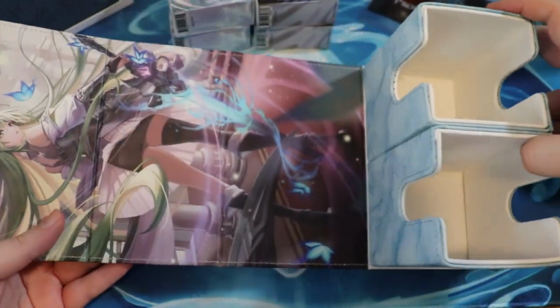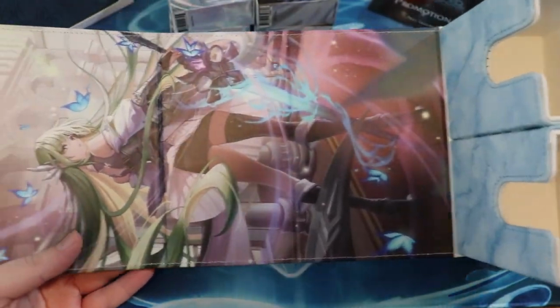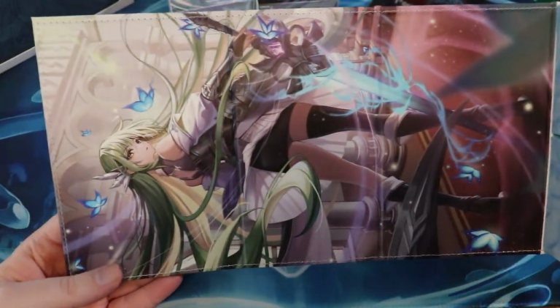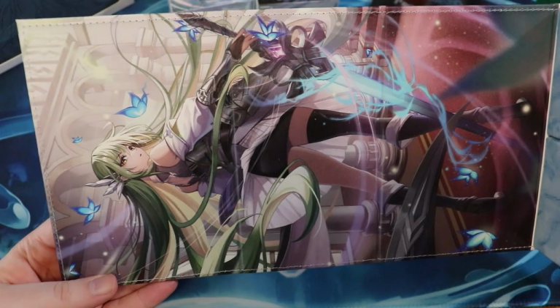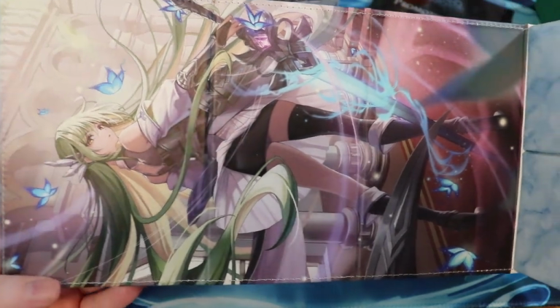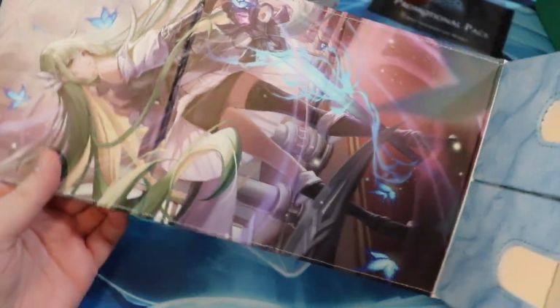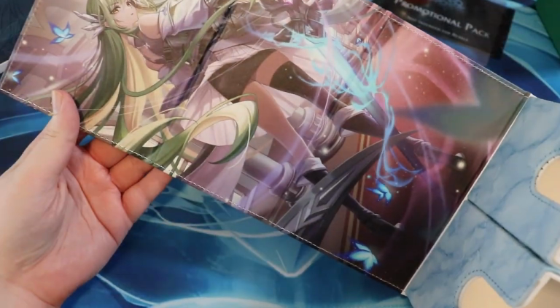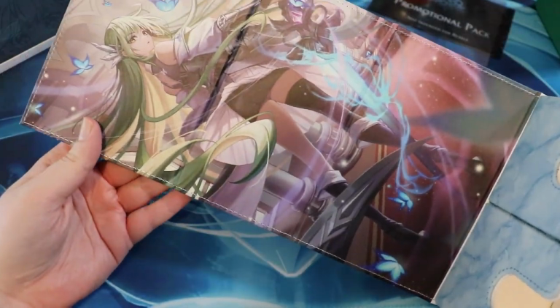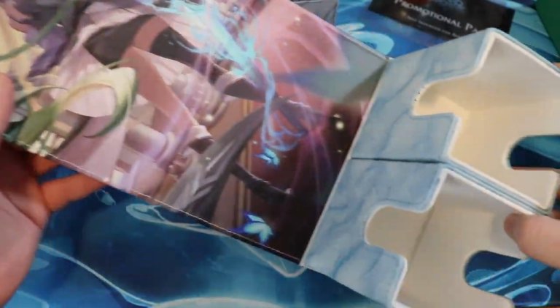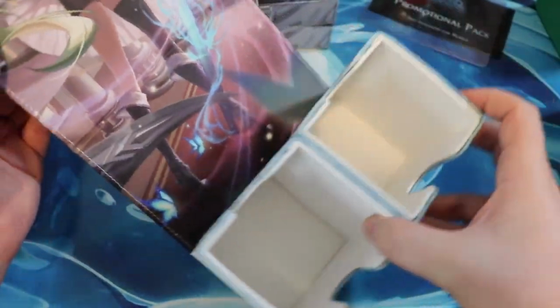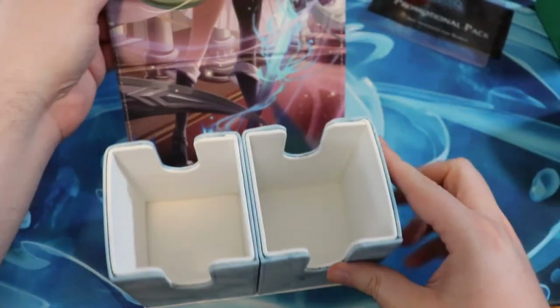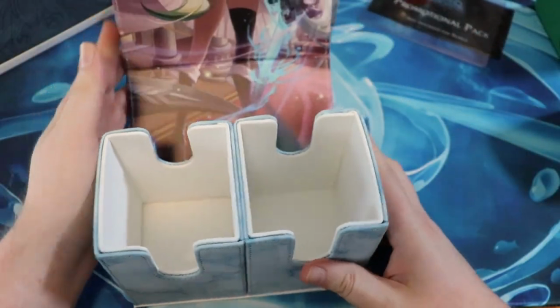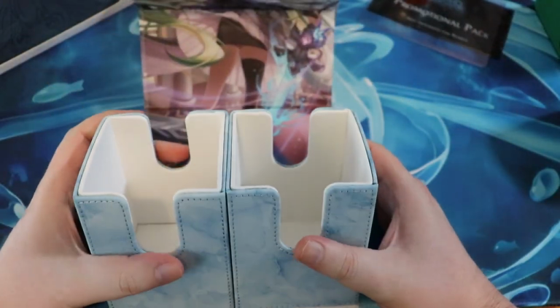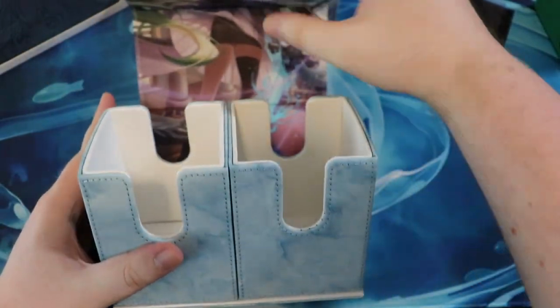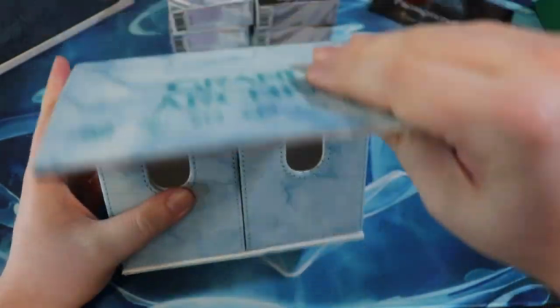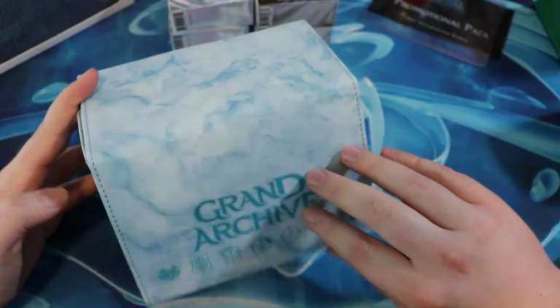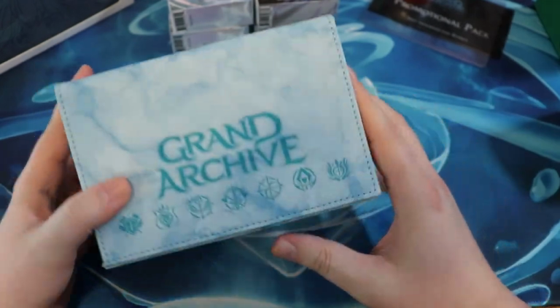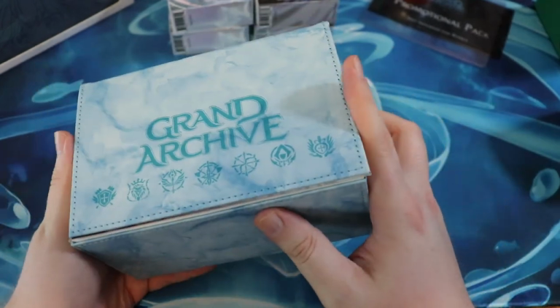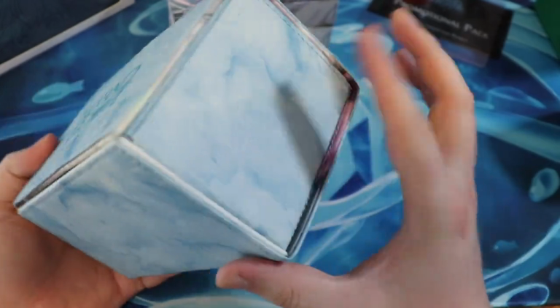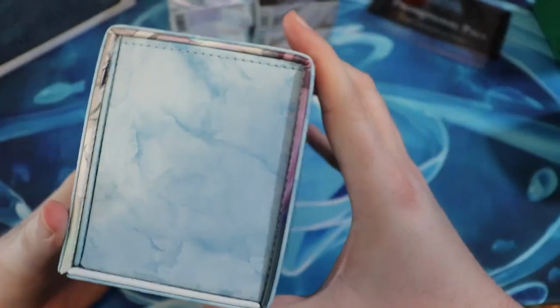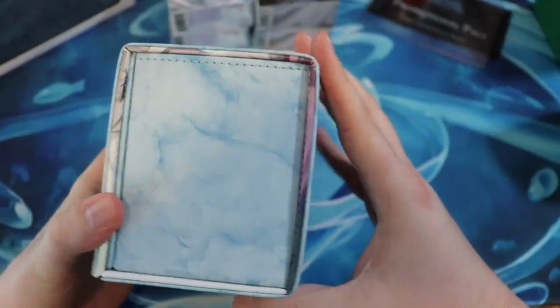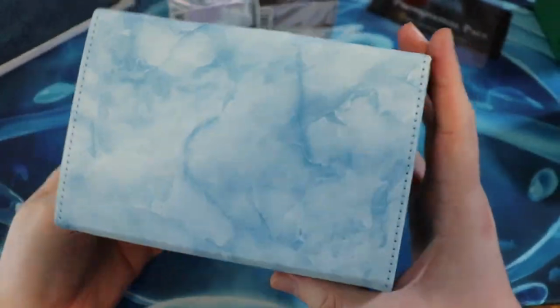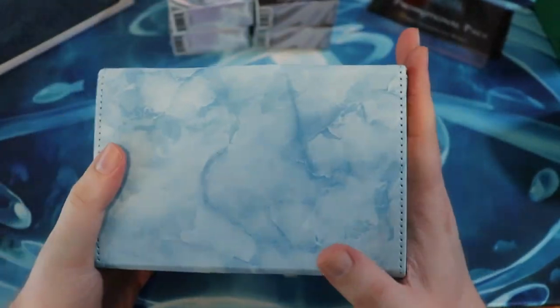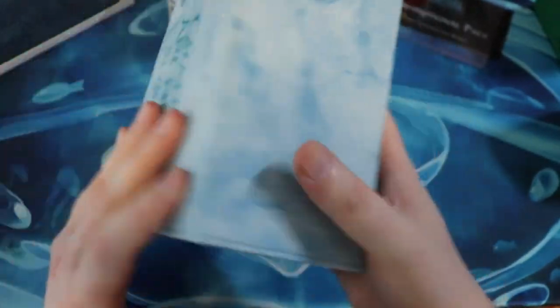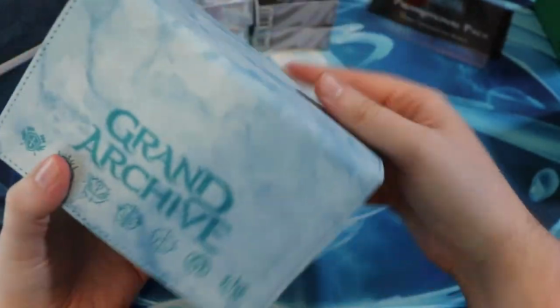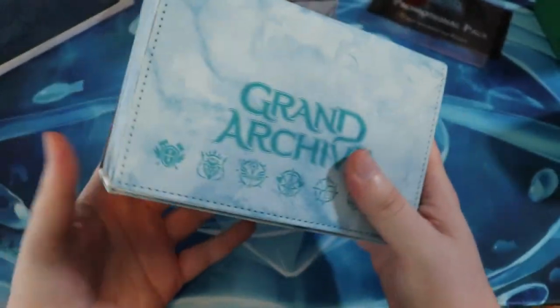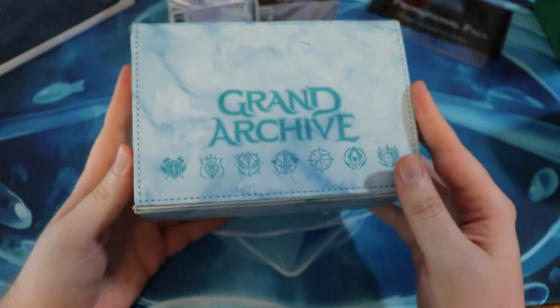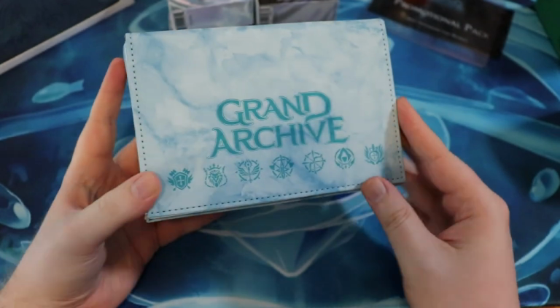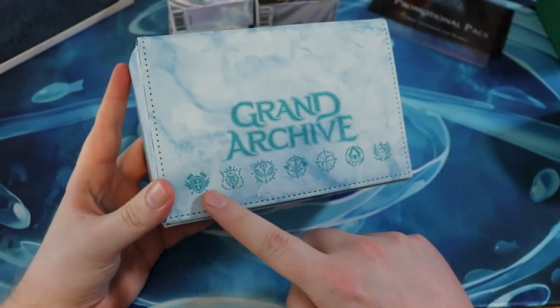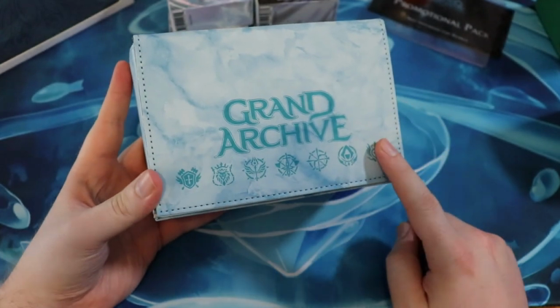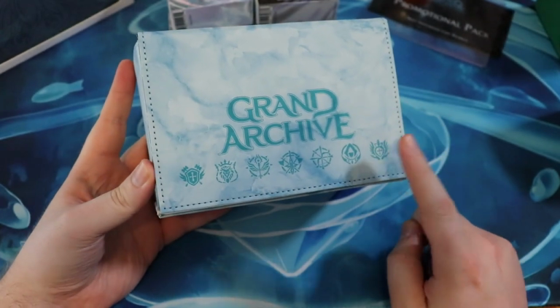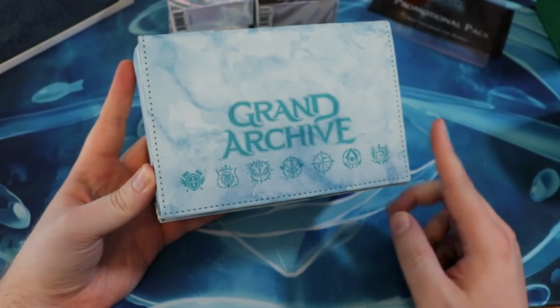Dude, look at that! It looks so good. It feels pretty nice too. How's the clasp here? I dig it. I really dig it. These are all the classes, by the way, in Grand Archive.